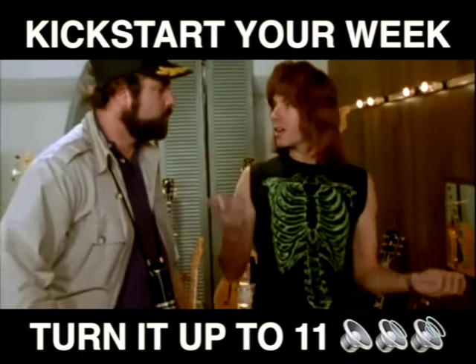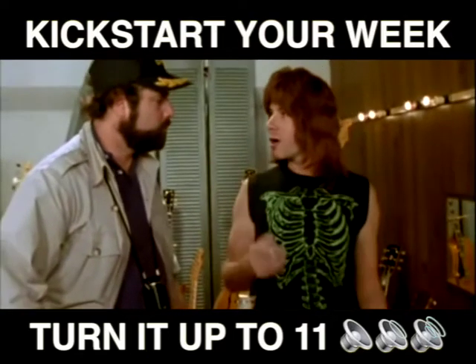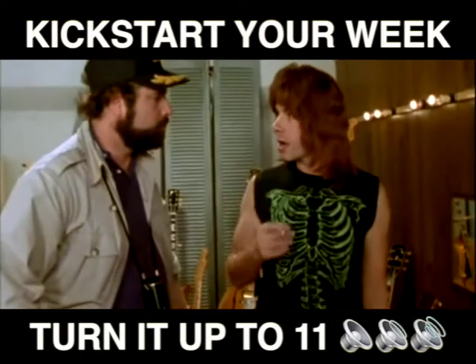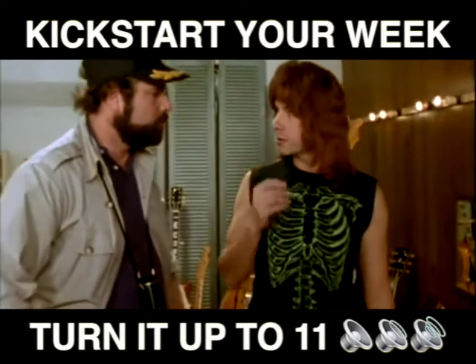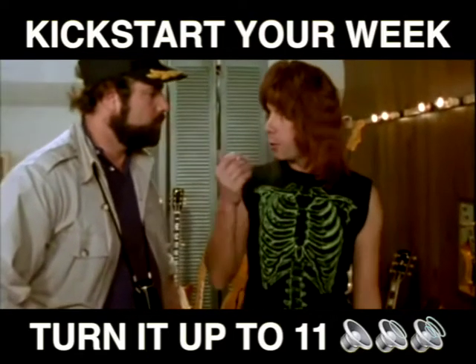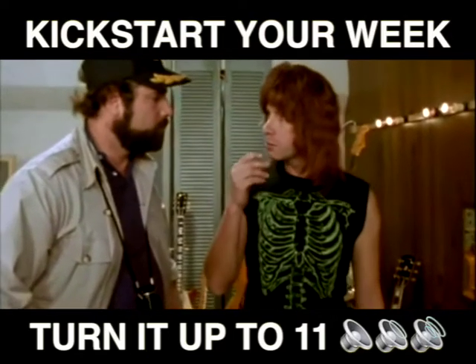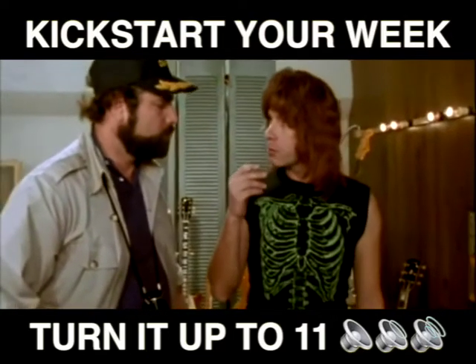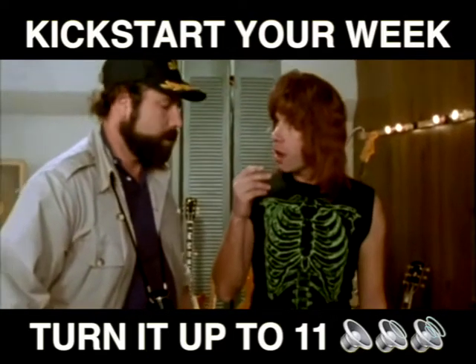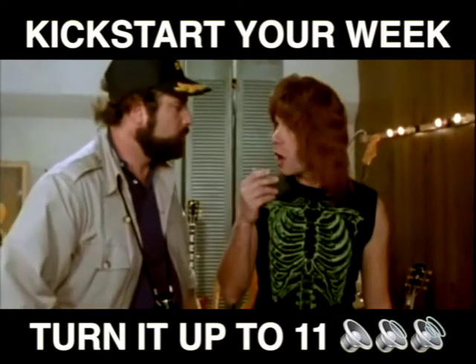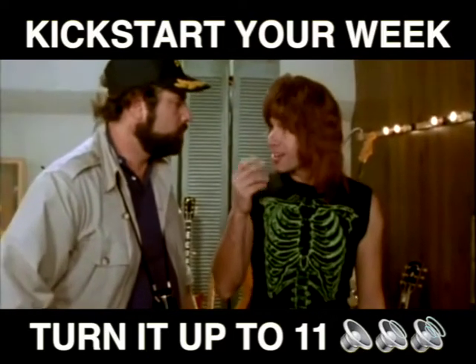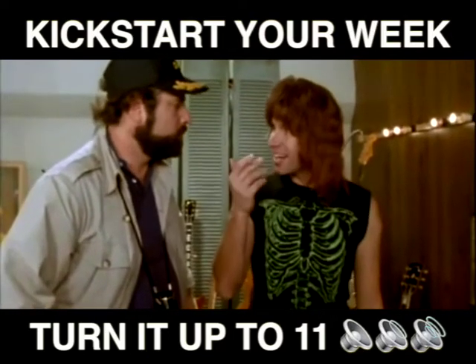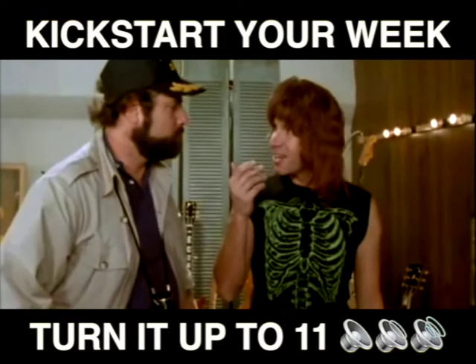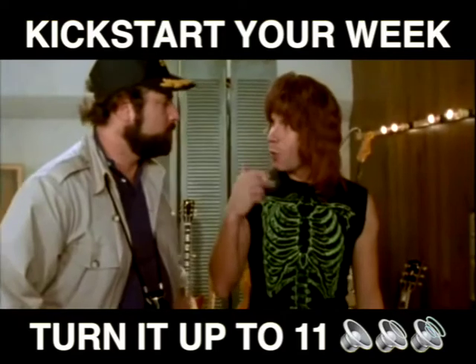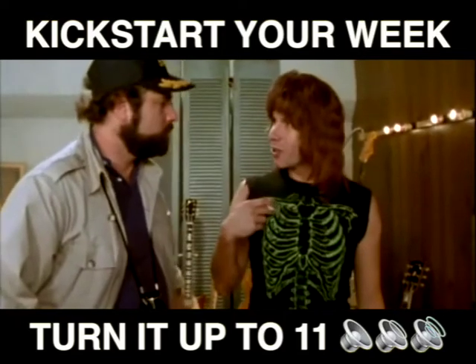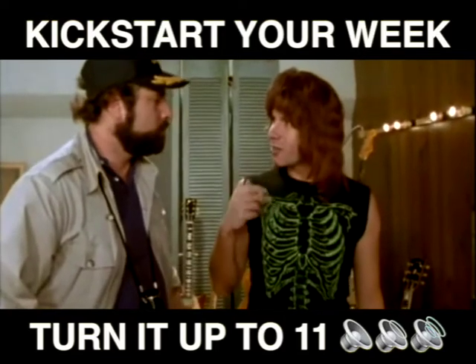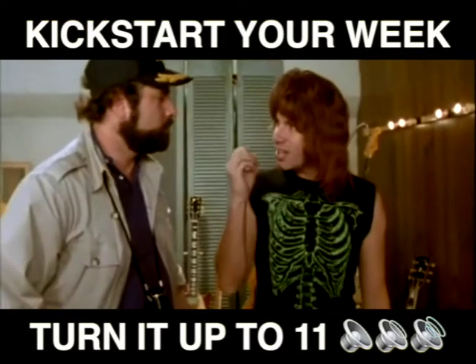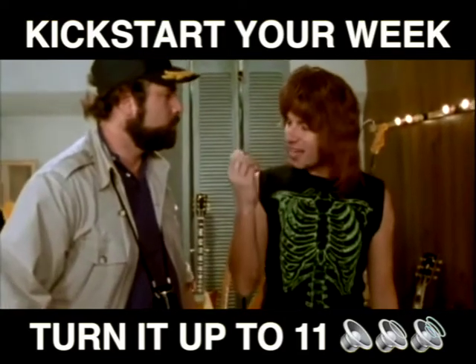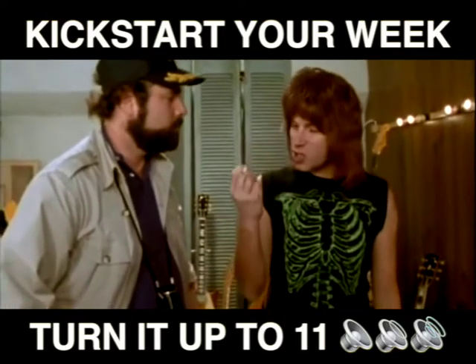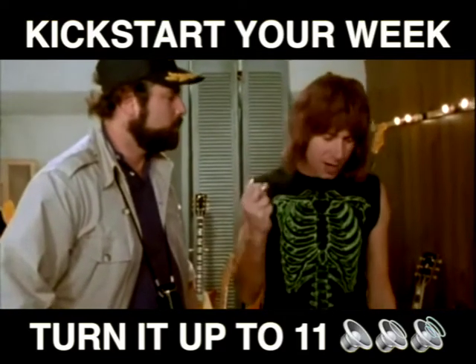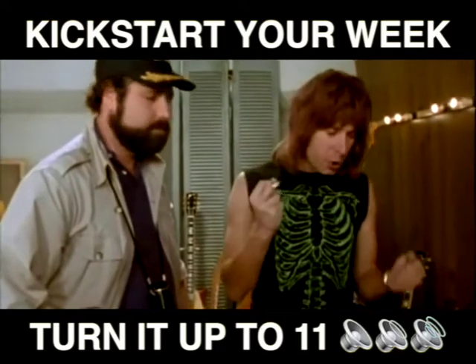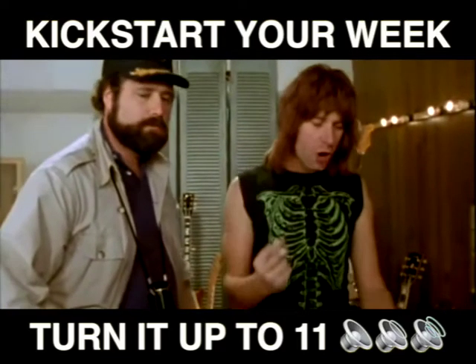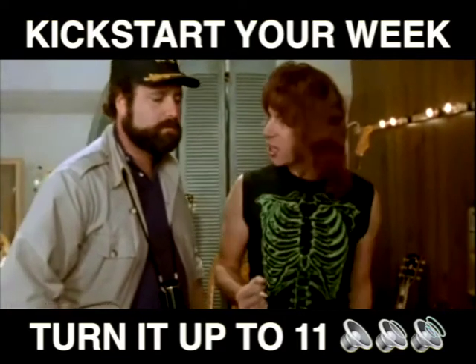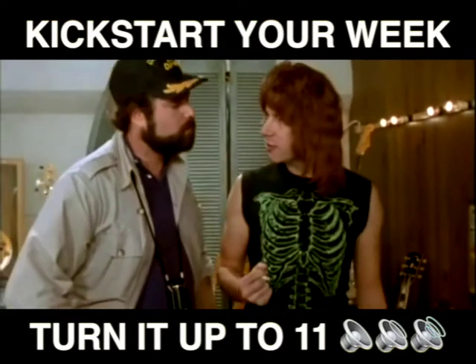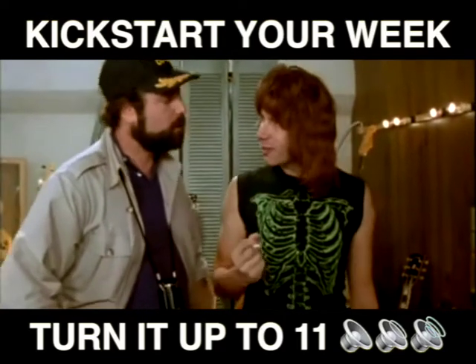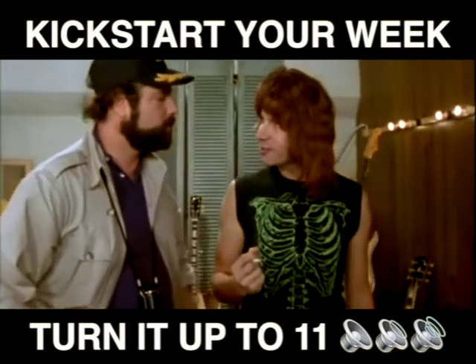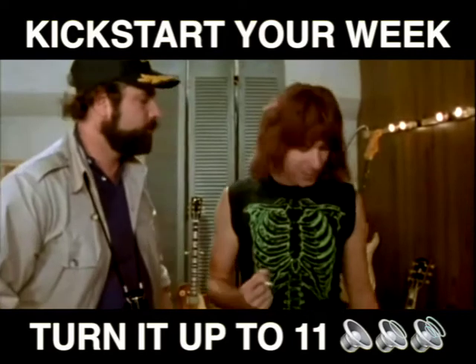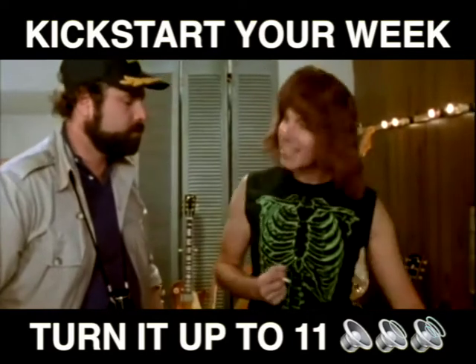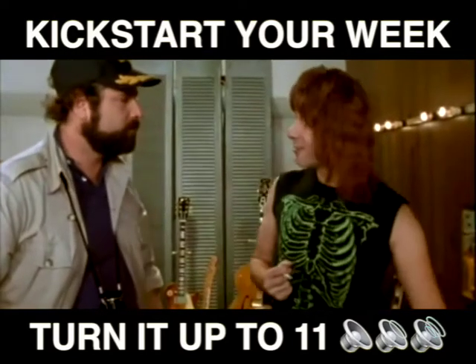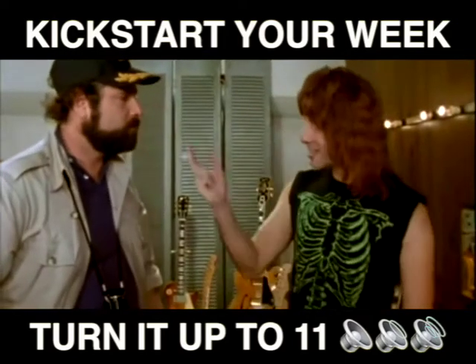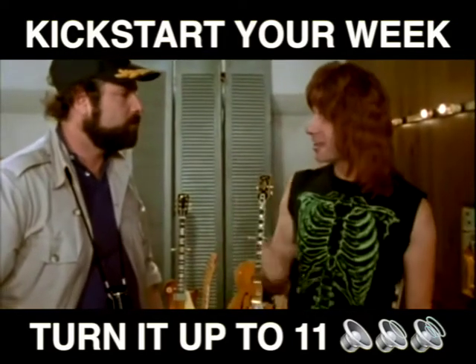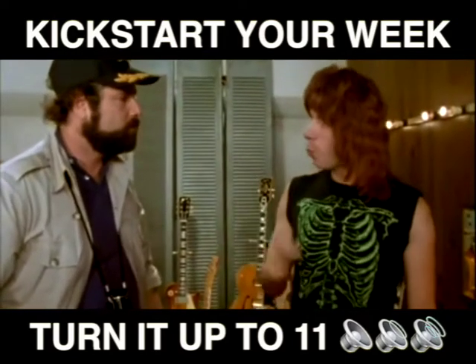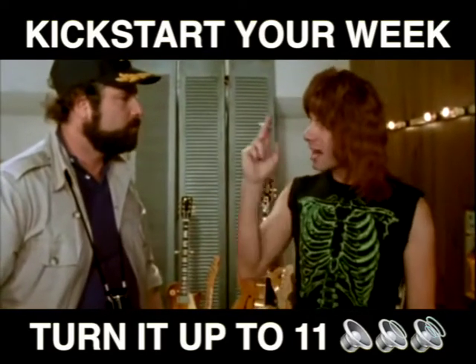Where can you go from there? Where? I don't know. Nowhere, exactly. What we do is, if we need that extra push over the cliff, you know what we do? Put it up to 11. 11, exactly. One louder.